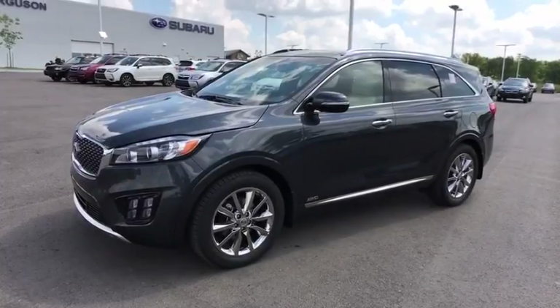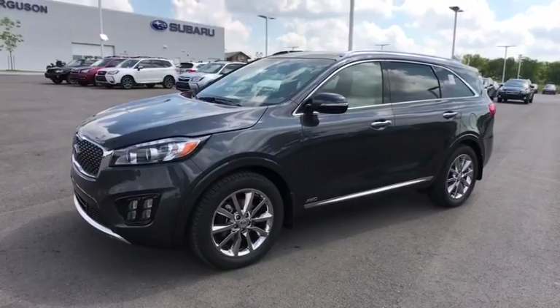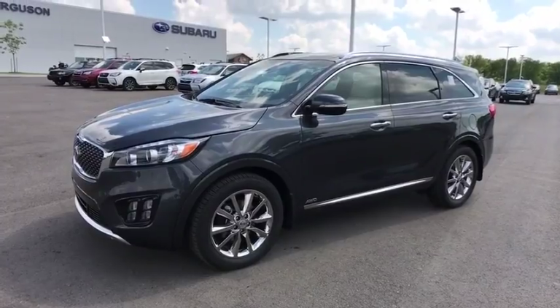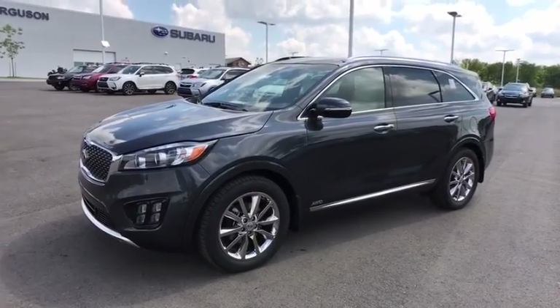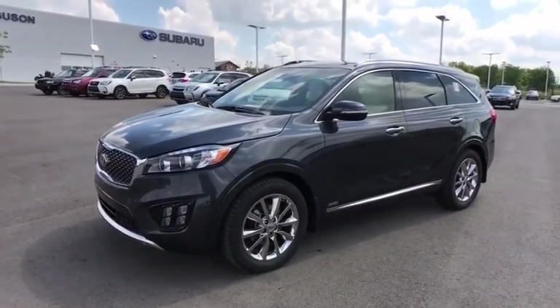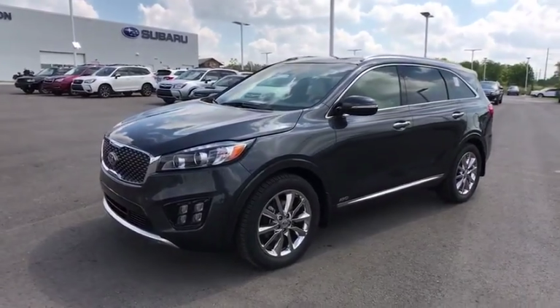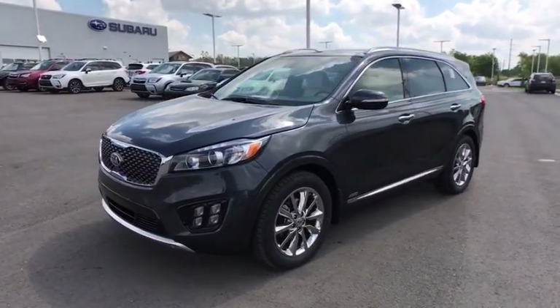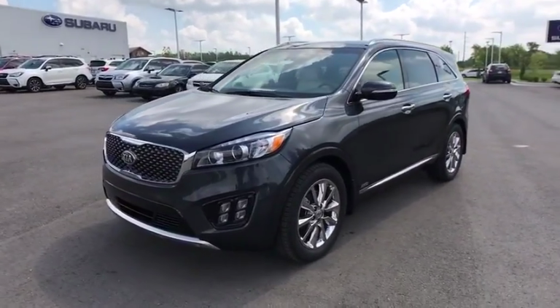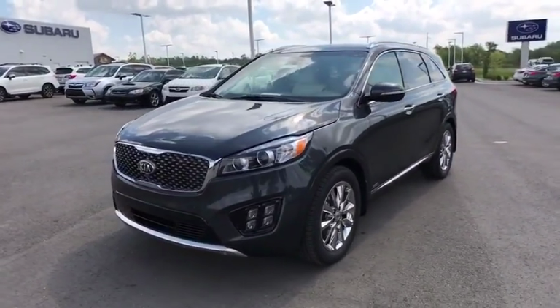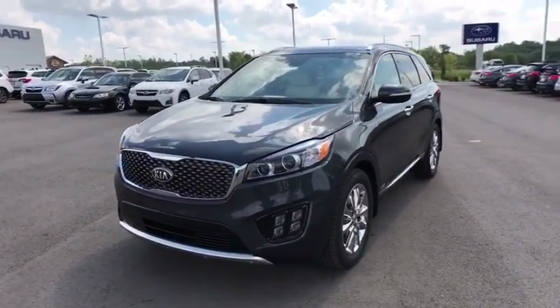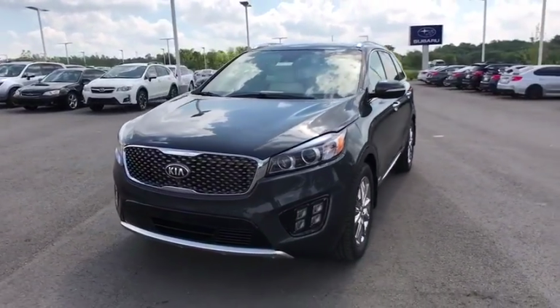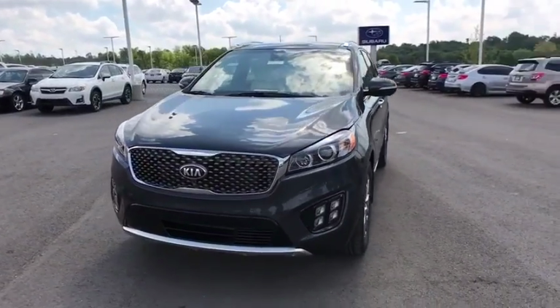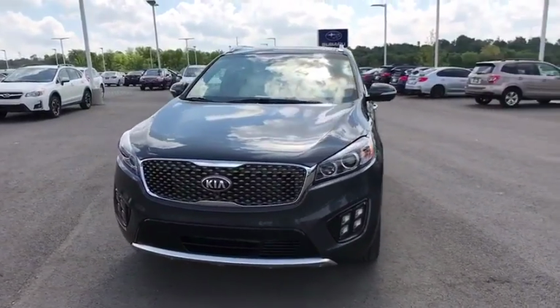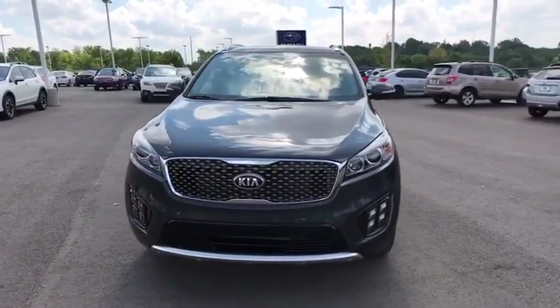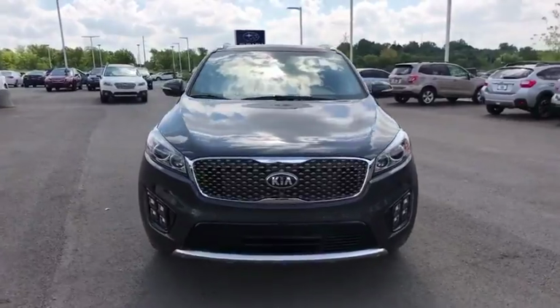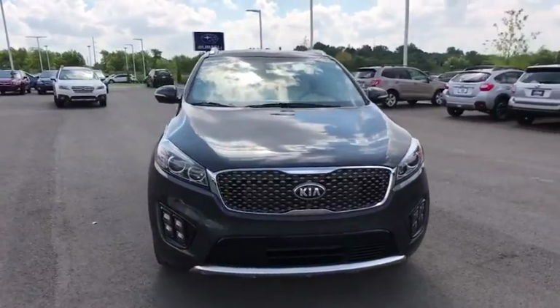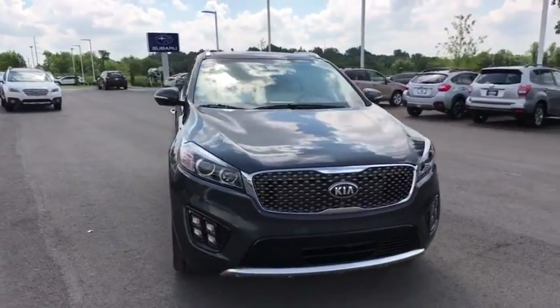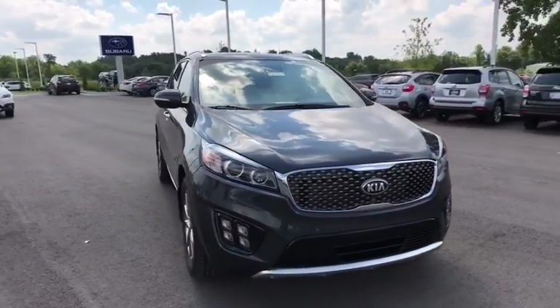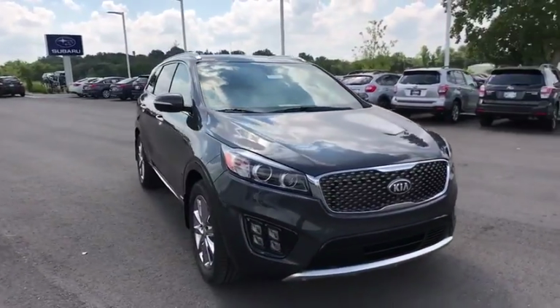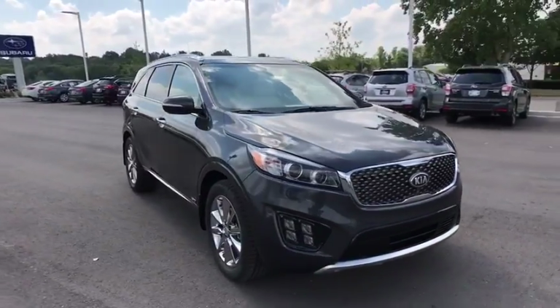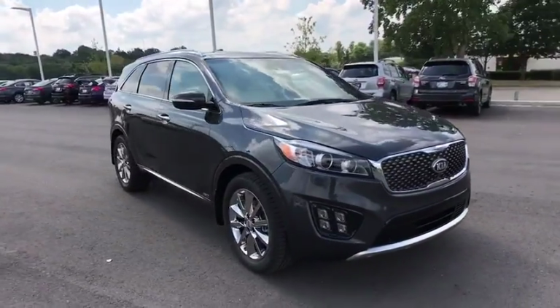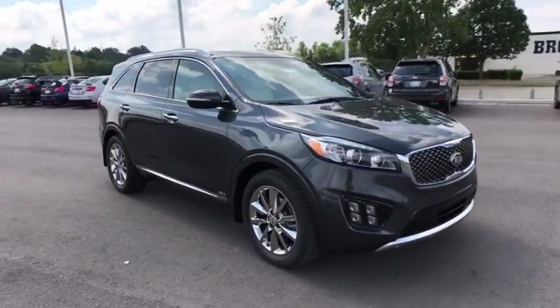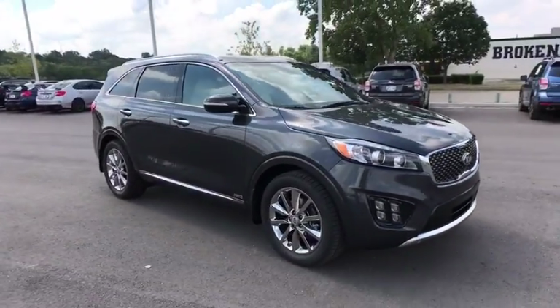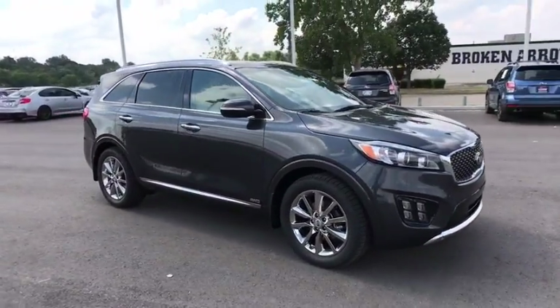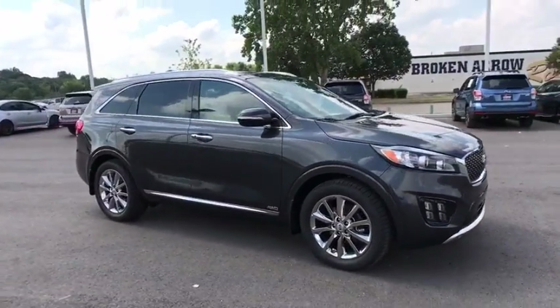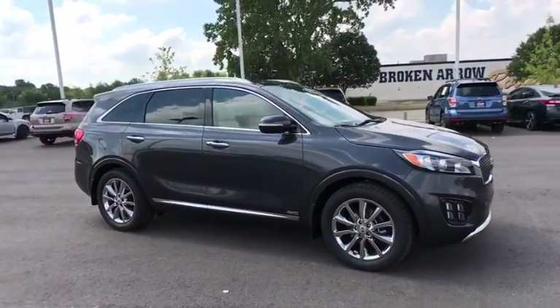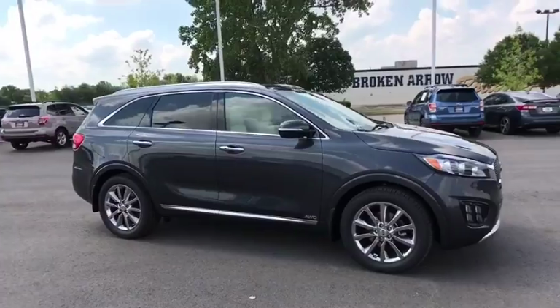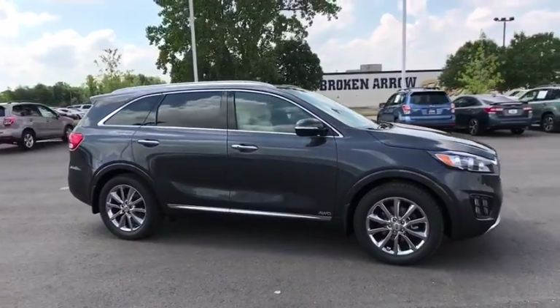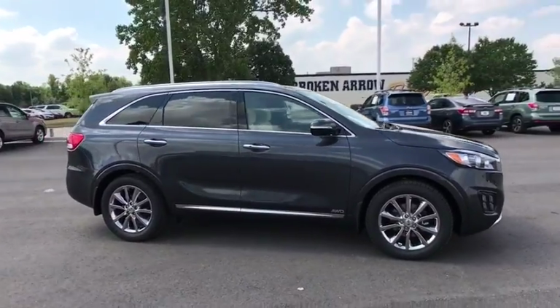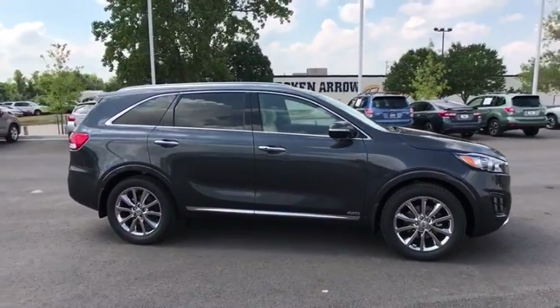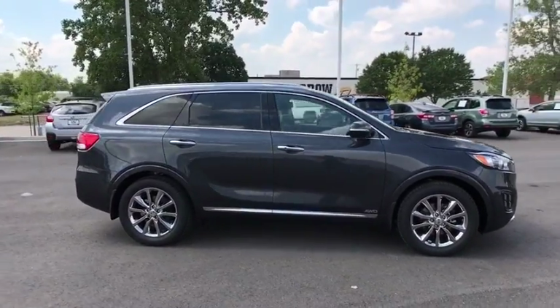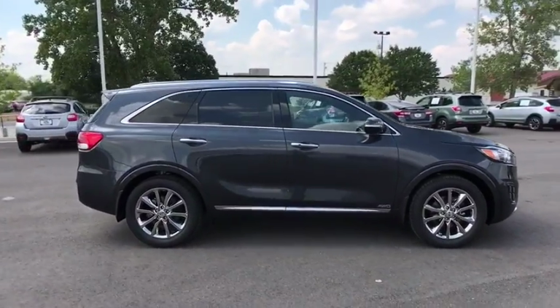2018 Kia Sorento. The Kia Sorento is a comfortable riding, powerful compact SUV loaded with impressive standard features. Take one look at its stylish, sleek design and you'll want to cross over to a Sorento.